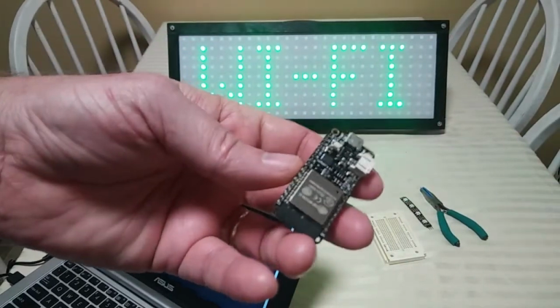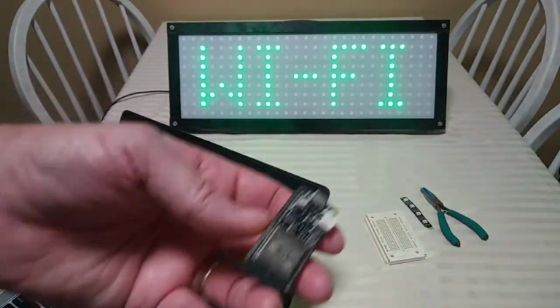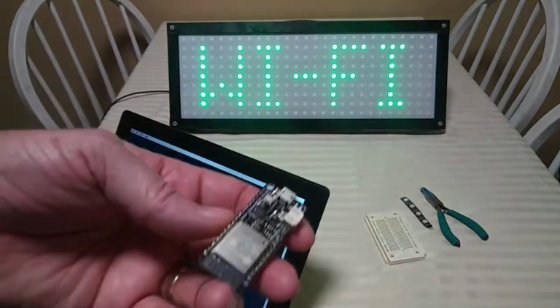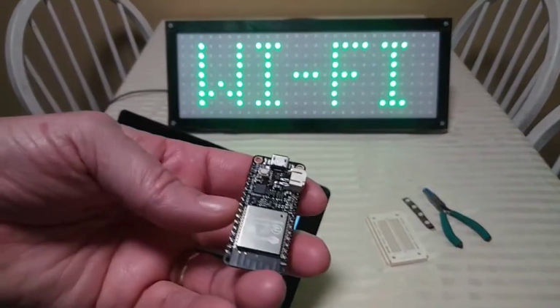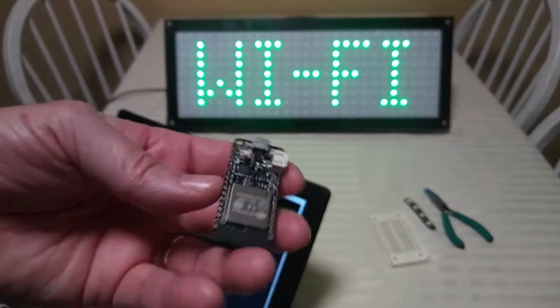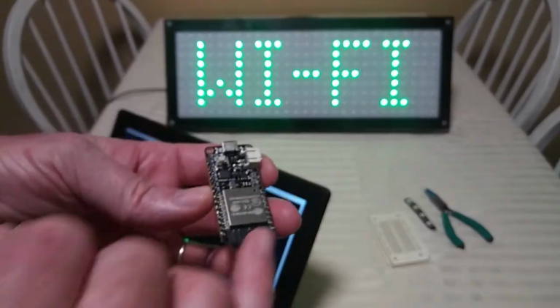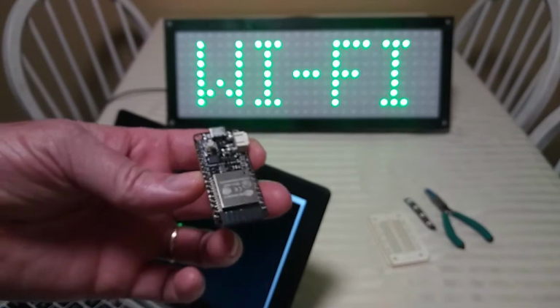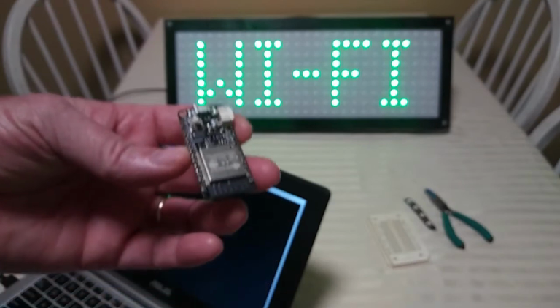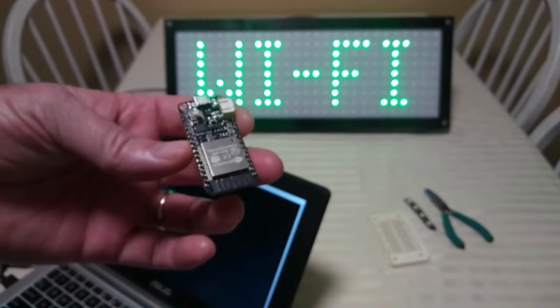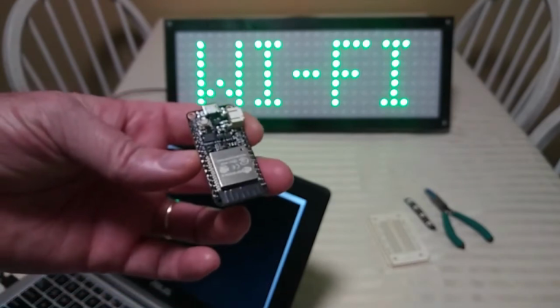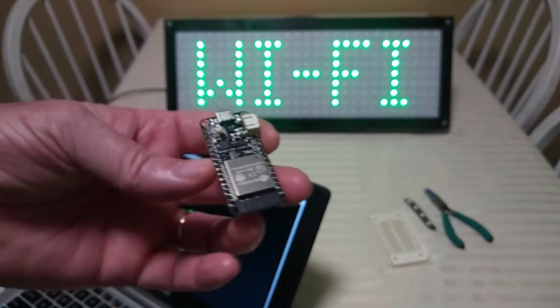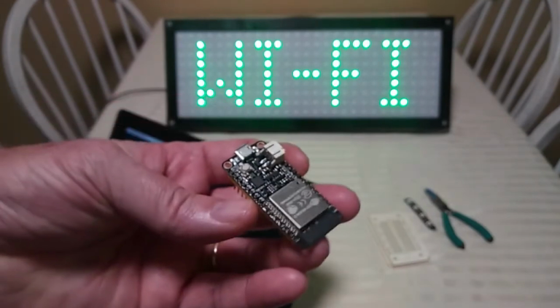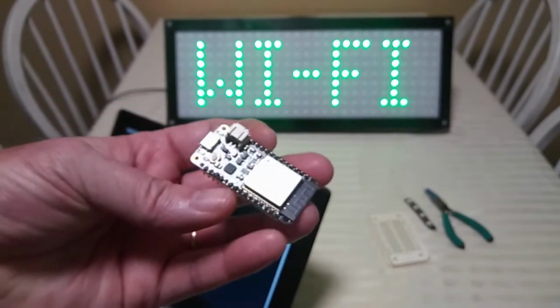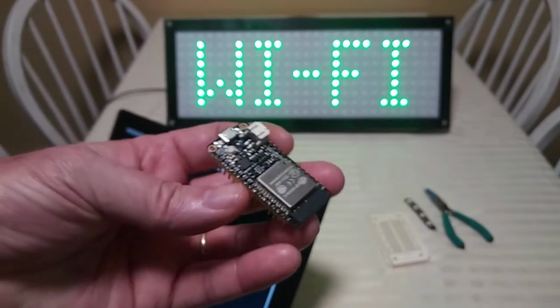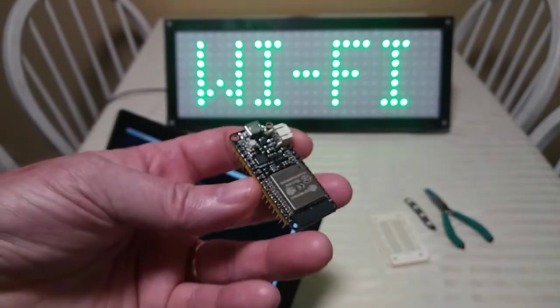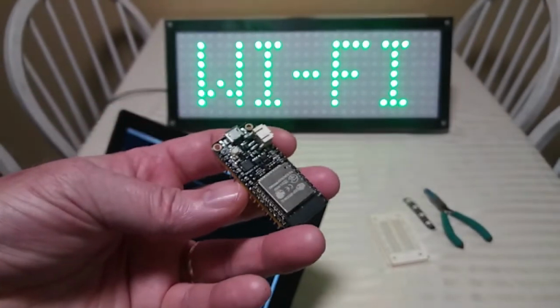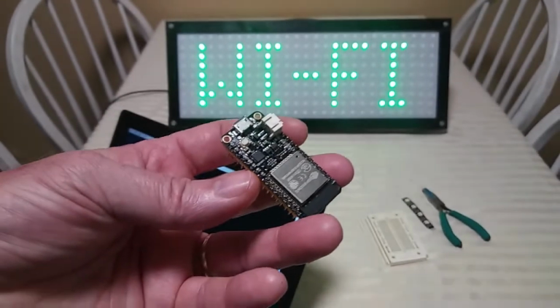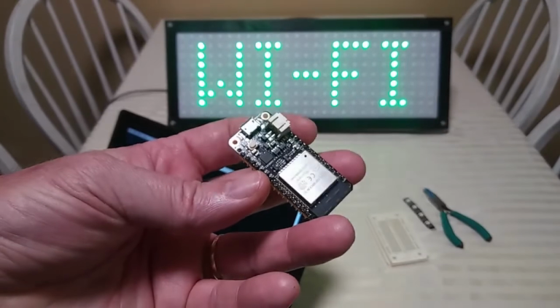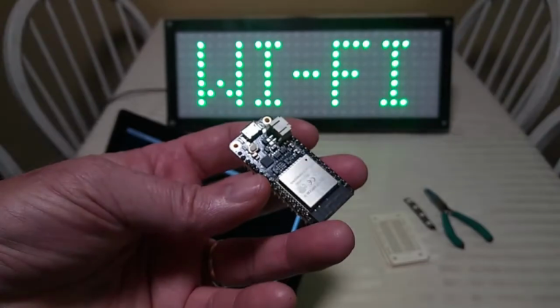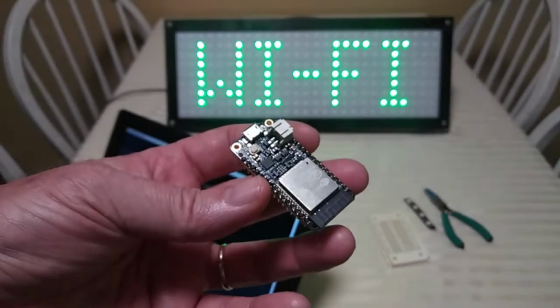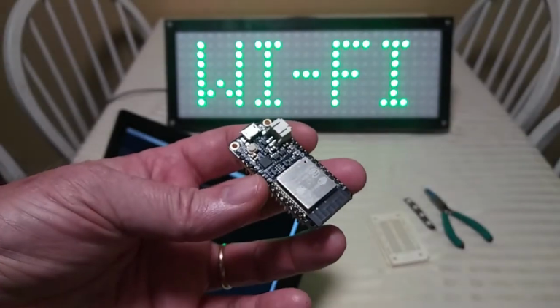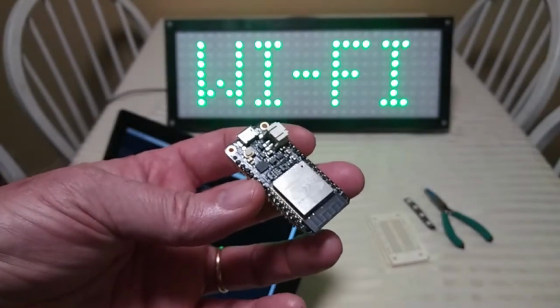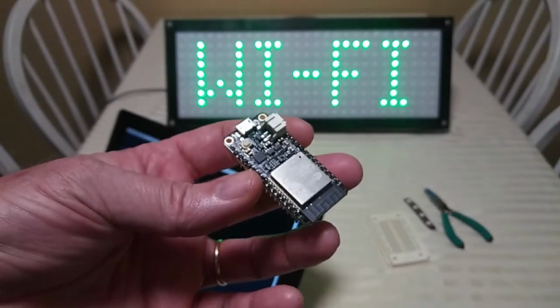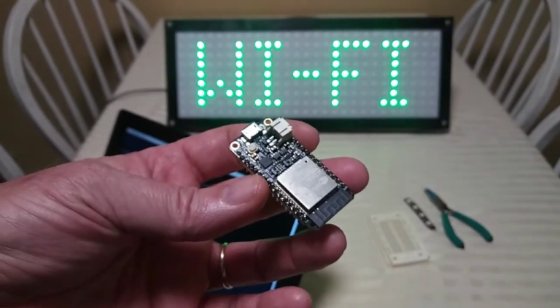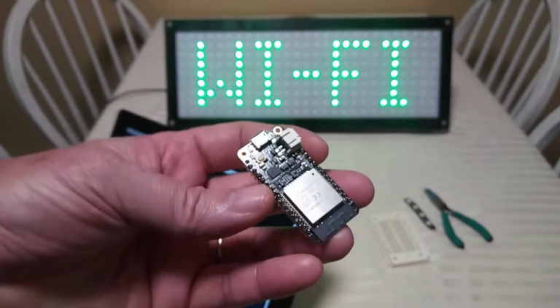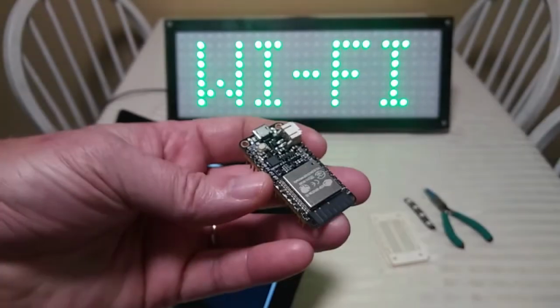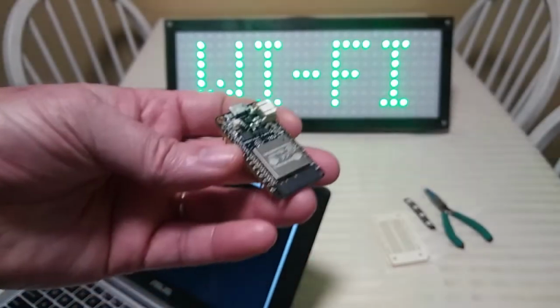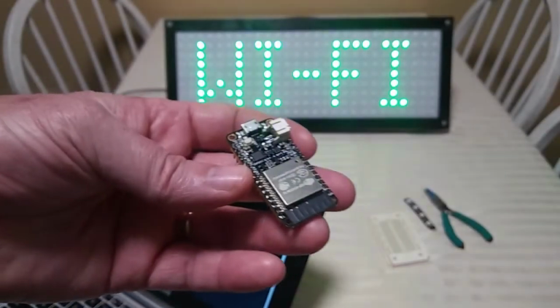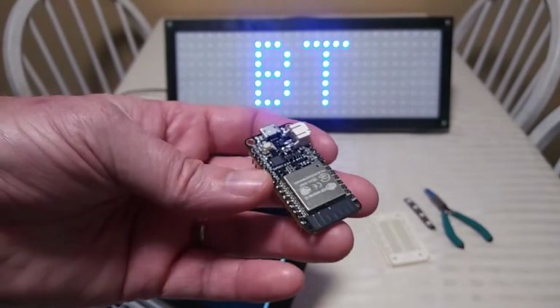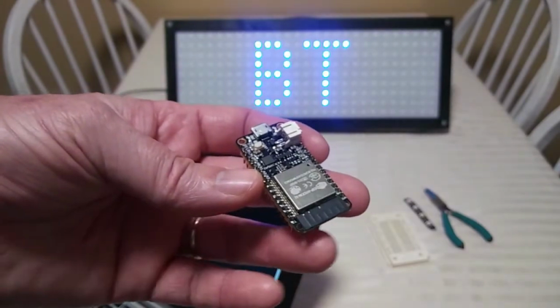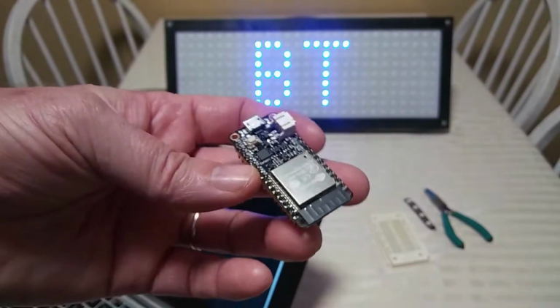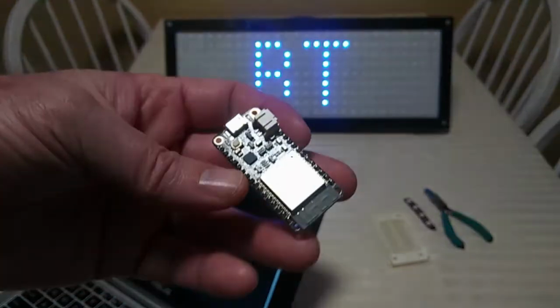It's got Wi-Fi support, so you can connect this up to the internet. The wave clock I was using gets the time off the internet so it's always accurate. It's also got Bluetooth support.